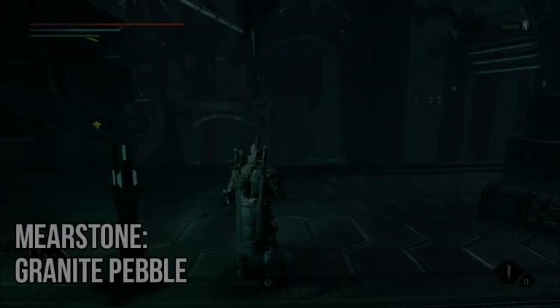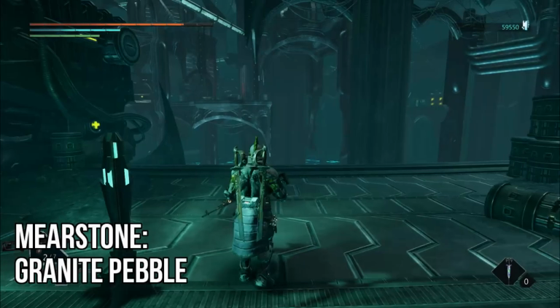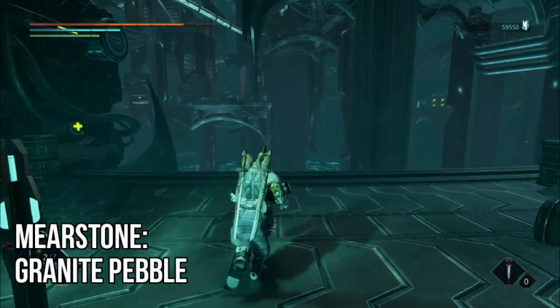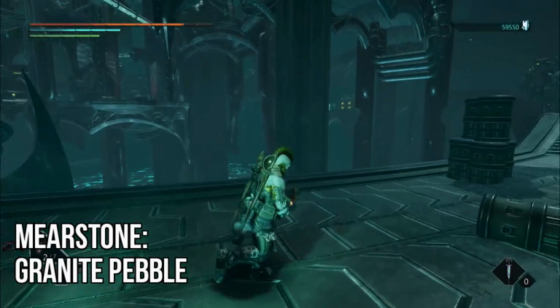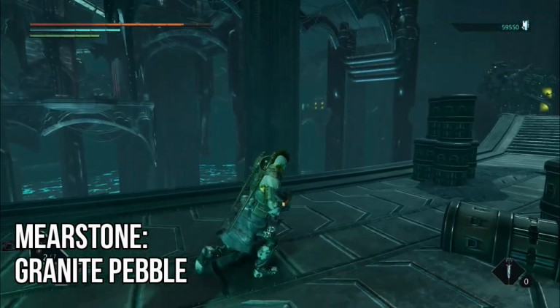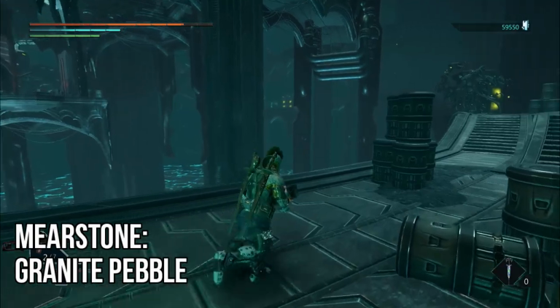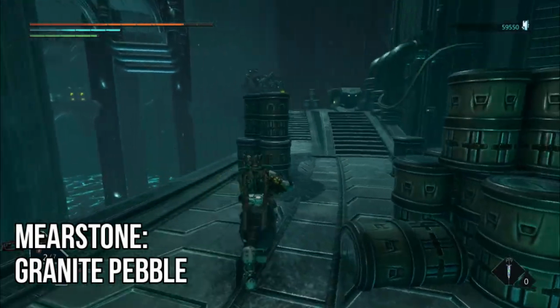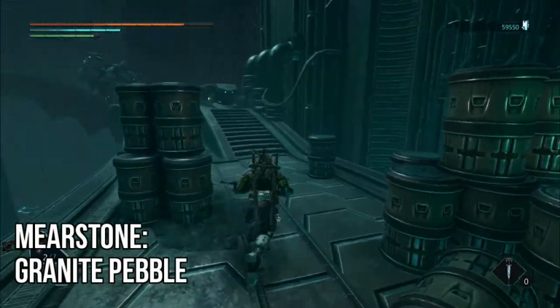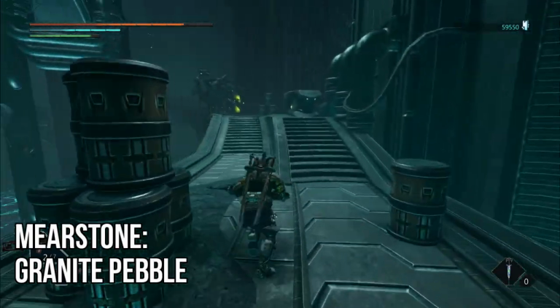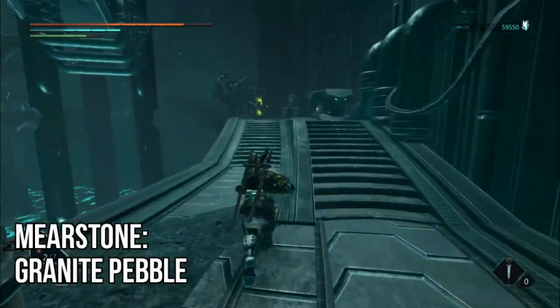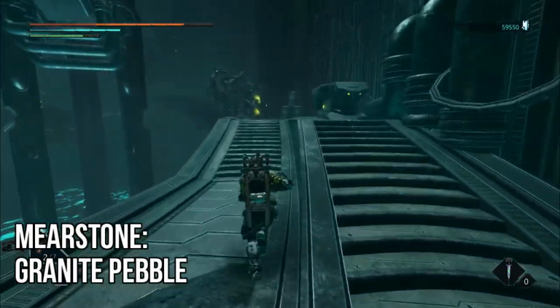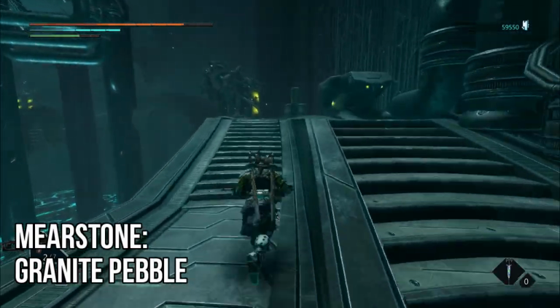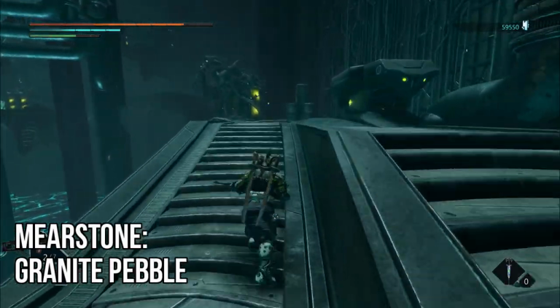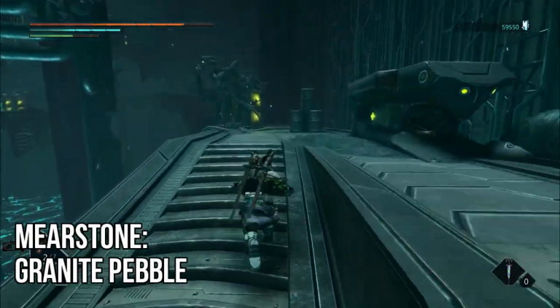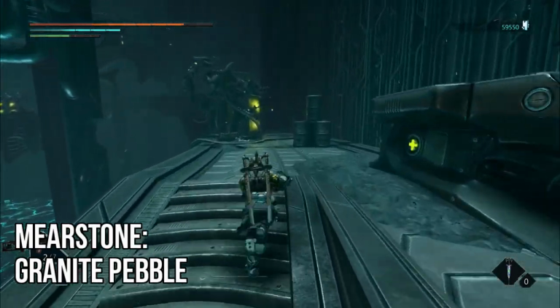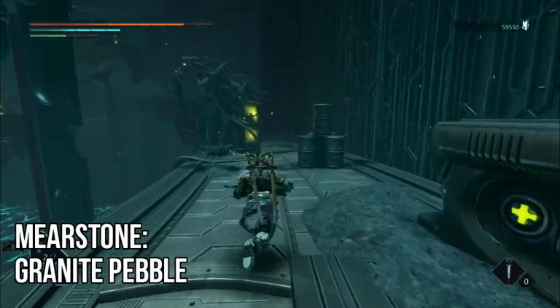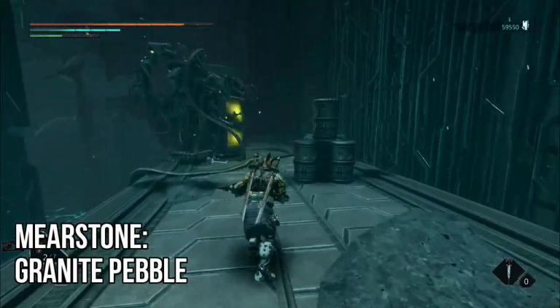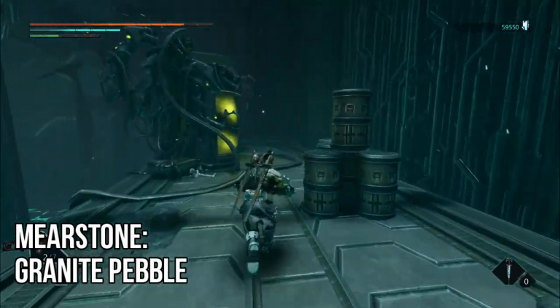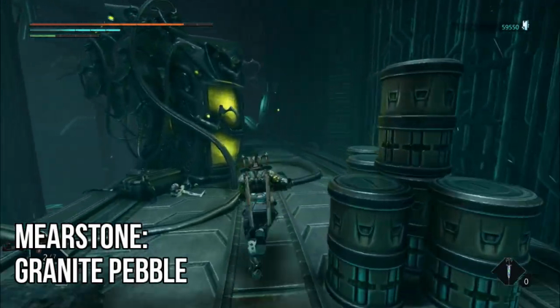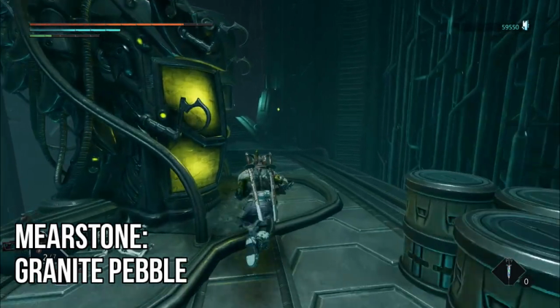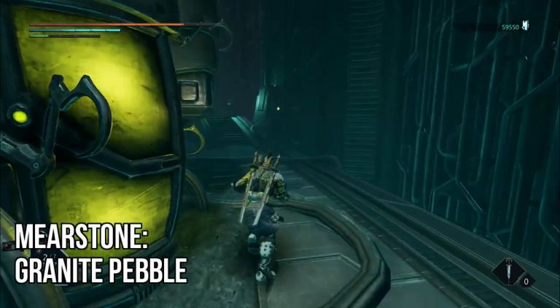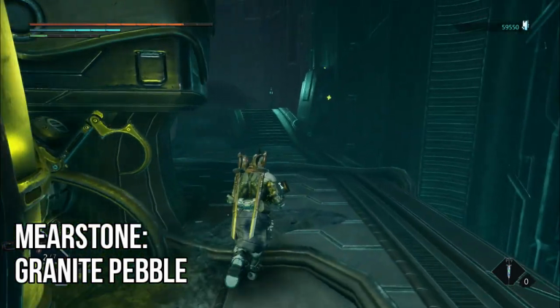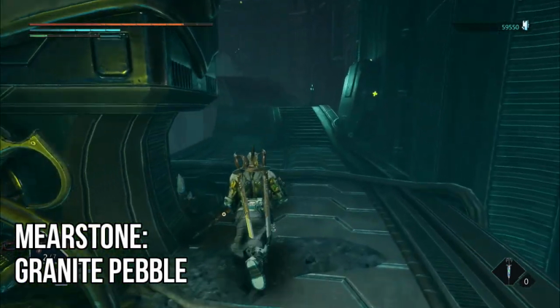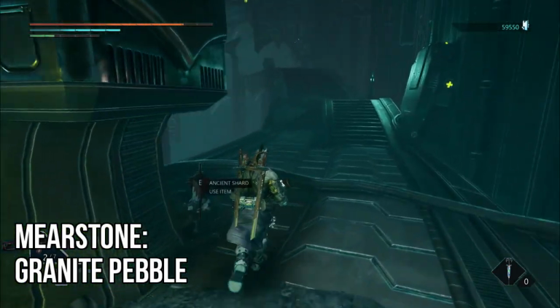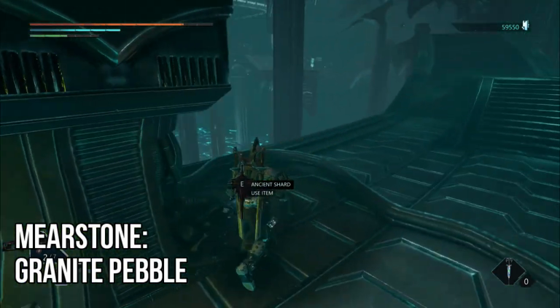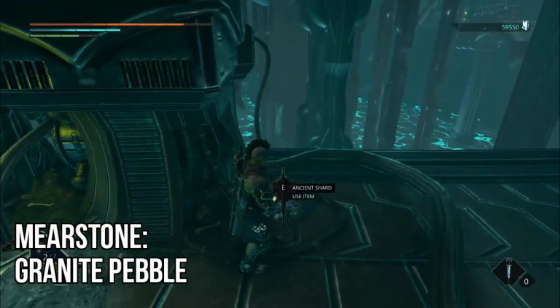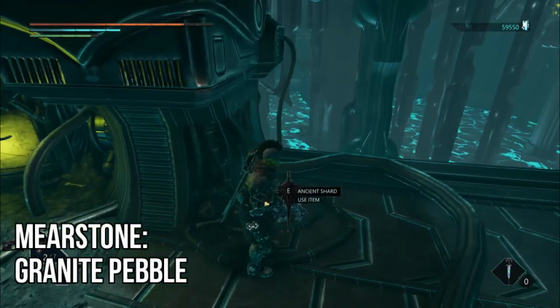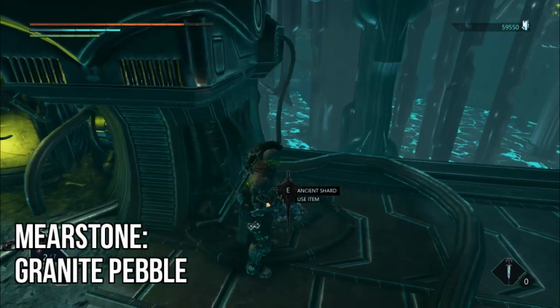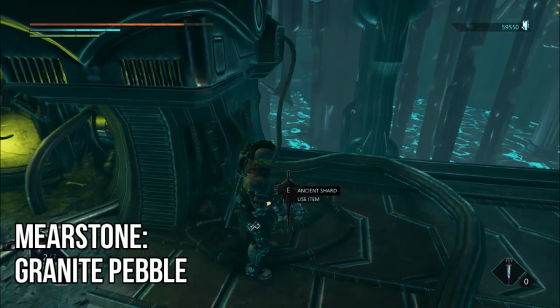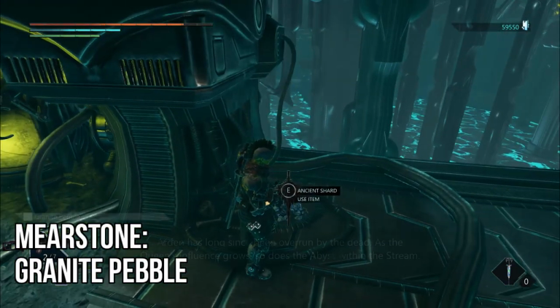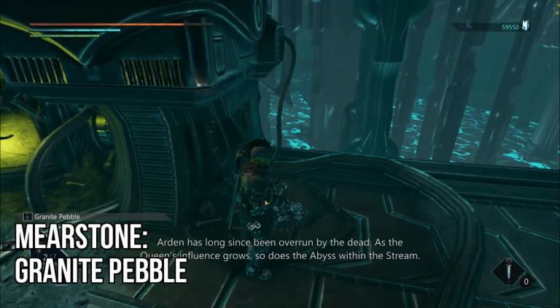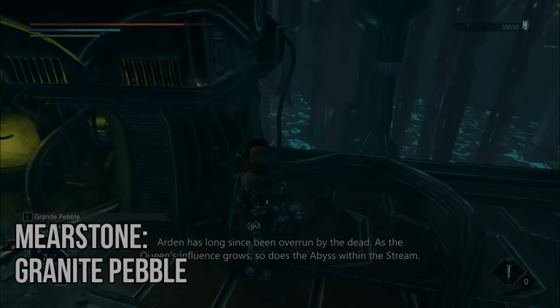The second collectible is going to be a Meirstone. Starting from the very start of the Cauldrons again, take a right rather than a left, and just by these two cryo chambers on your left hand side, hiding behind them is your Meirstone.